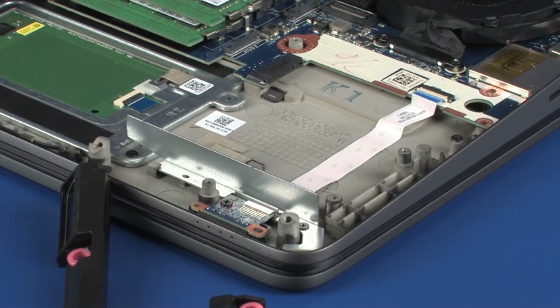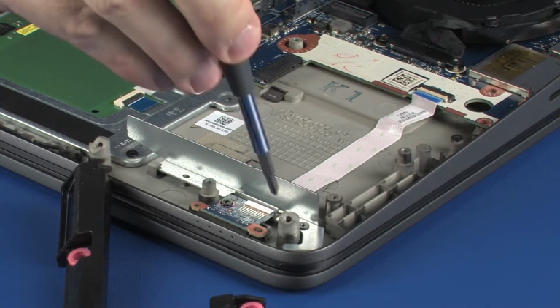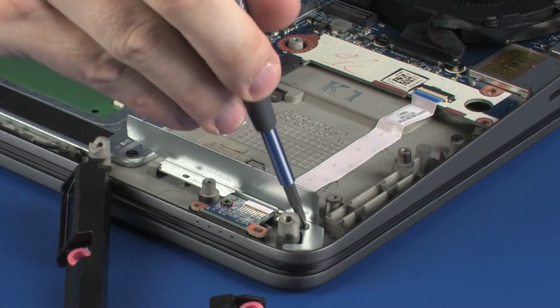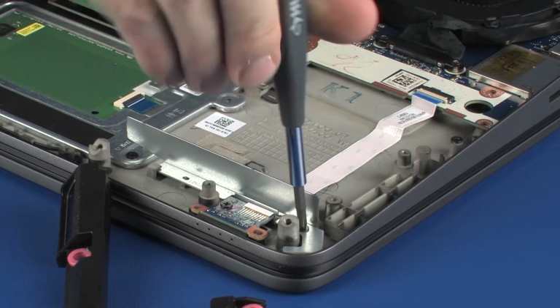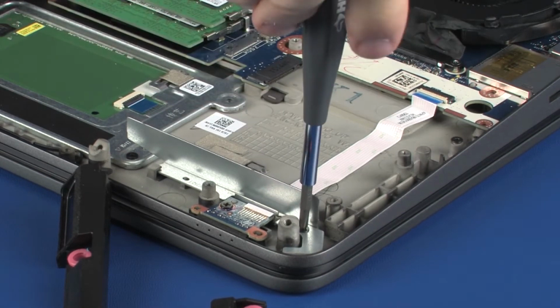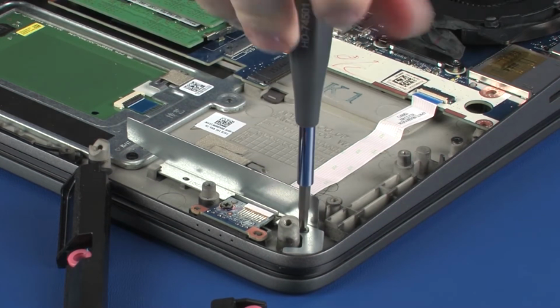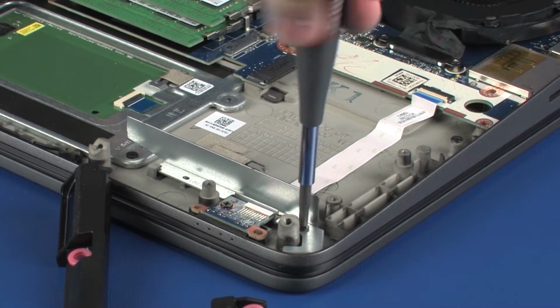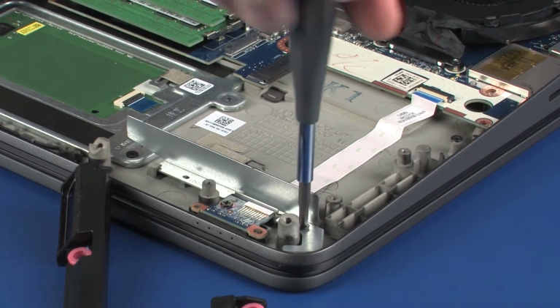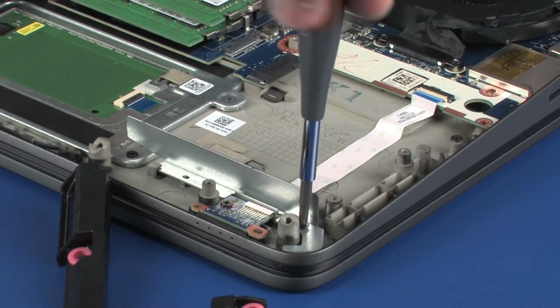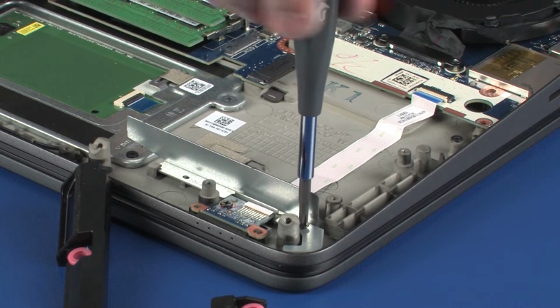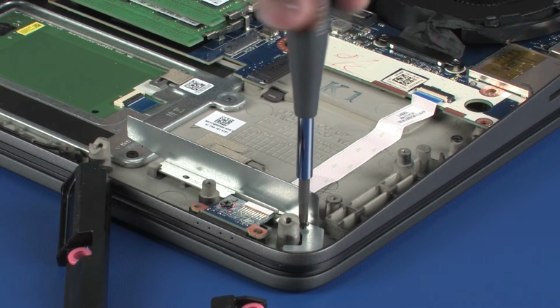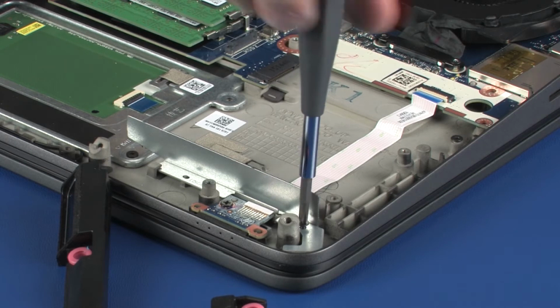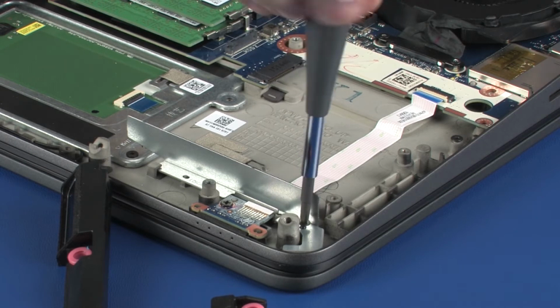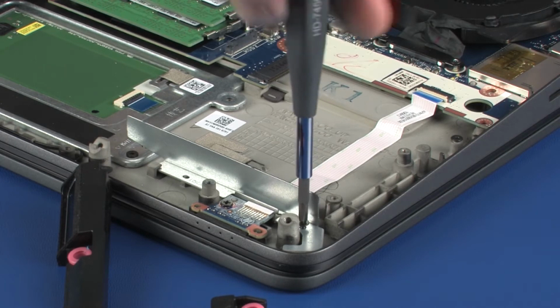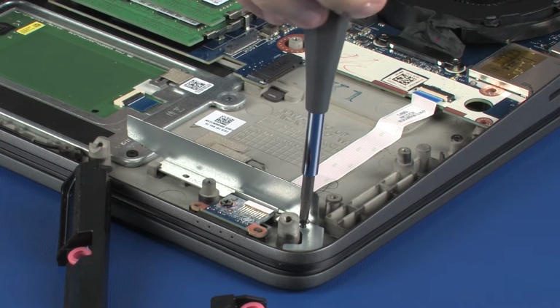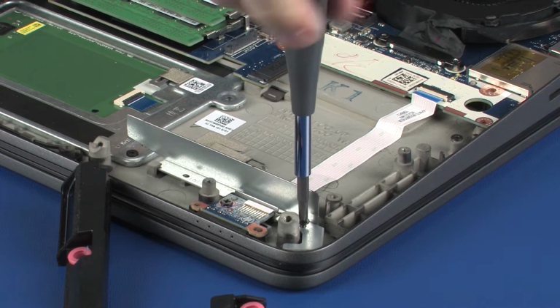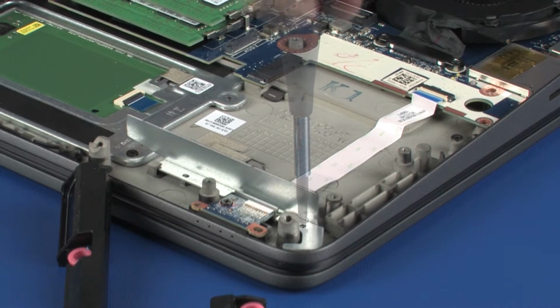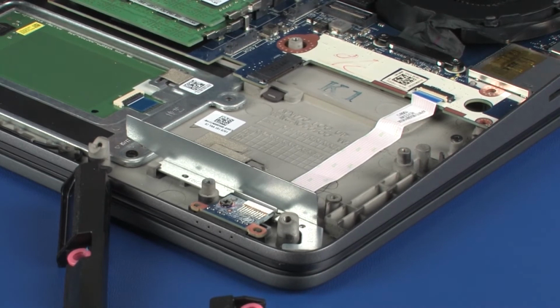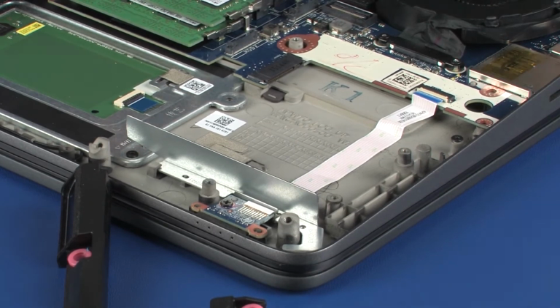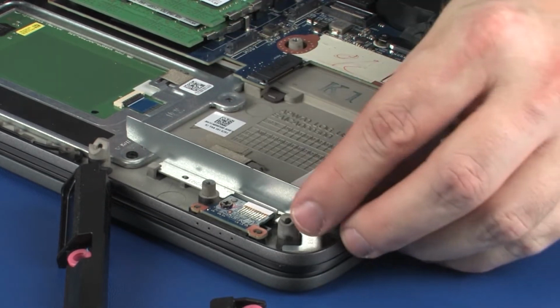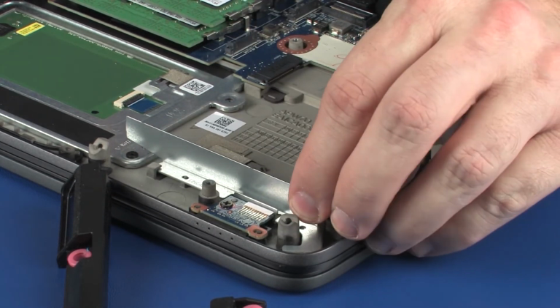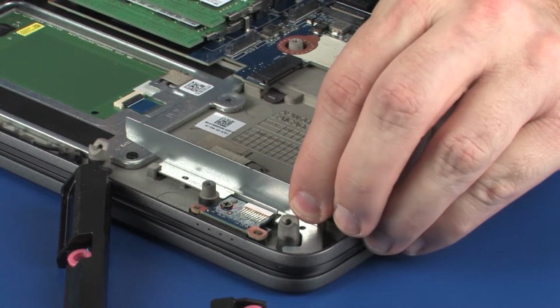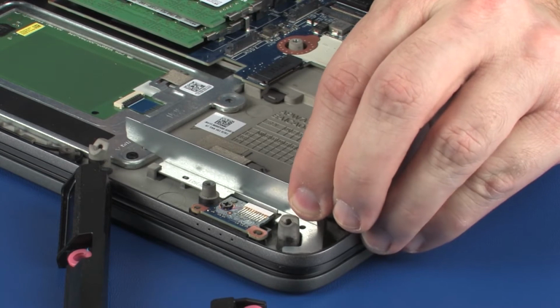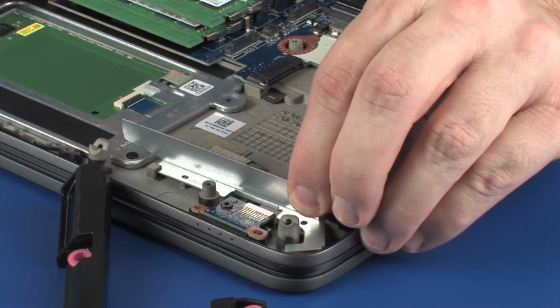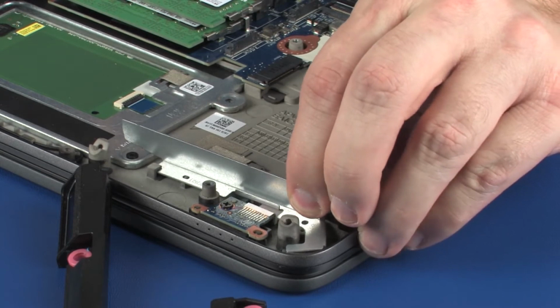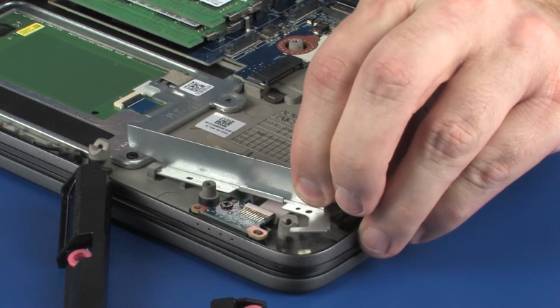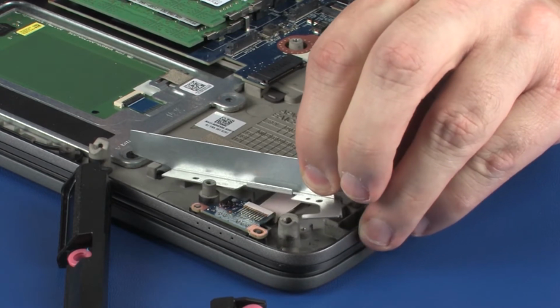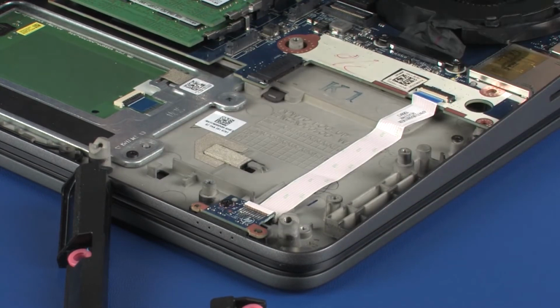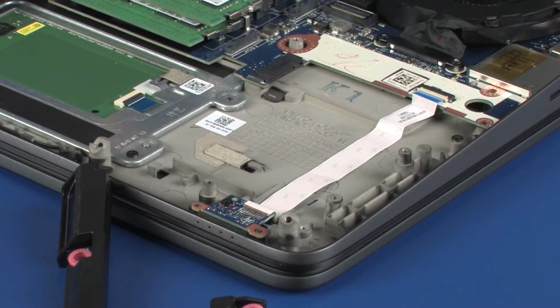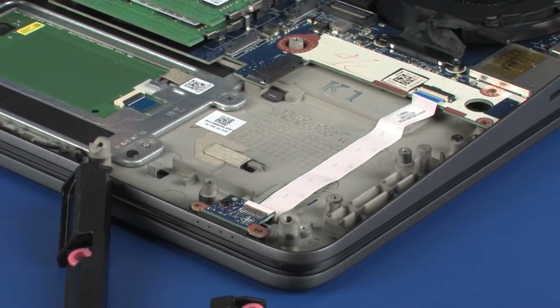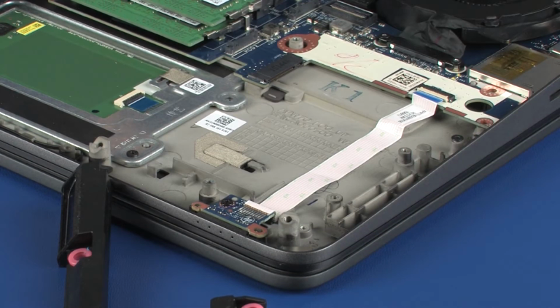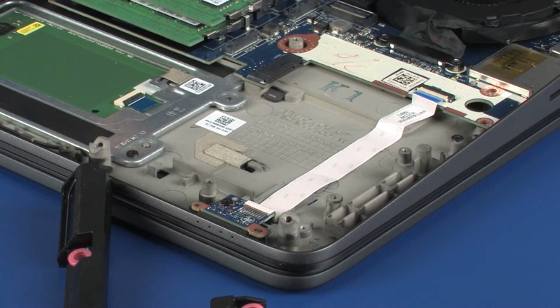Remove the 3 mm P1 Phillips-head screw that secures the metal bracket to the top cover. Lift the metal bracket off of the alignment pins and guide it out from under the retention tab on the top cover and remove.